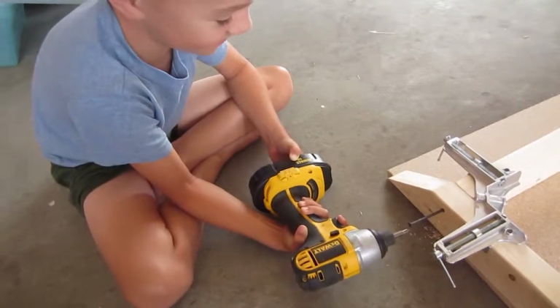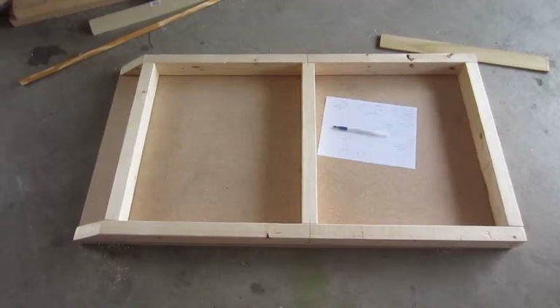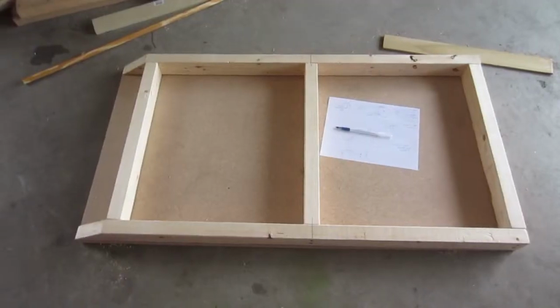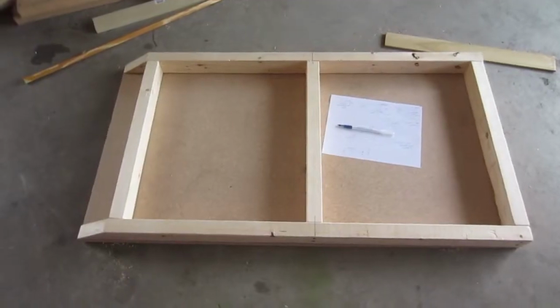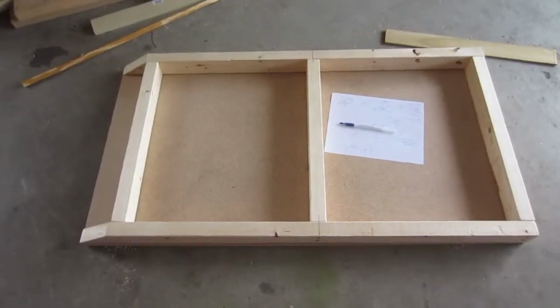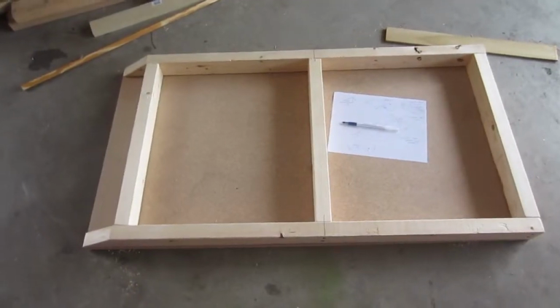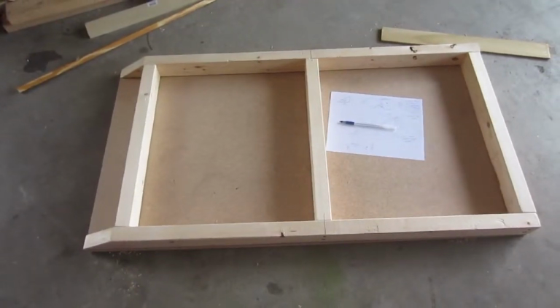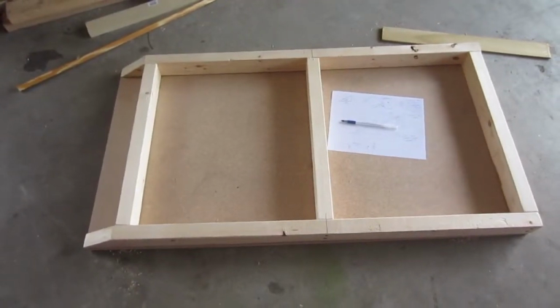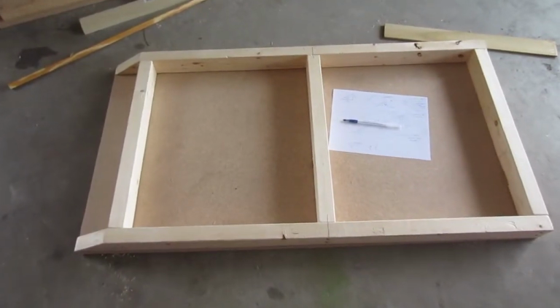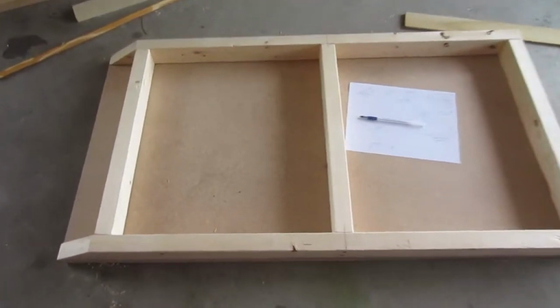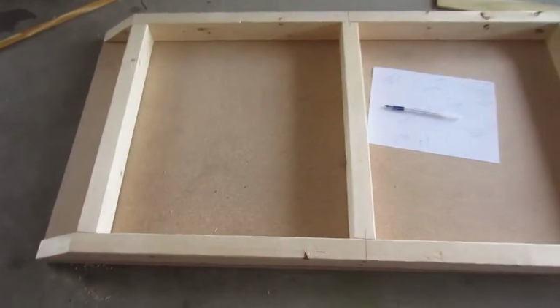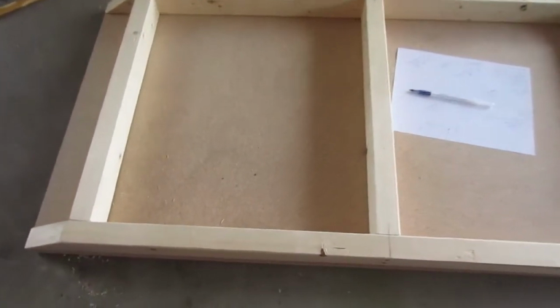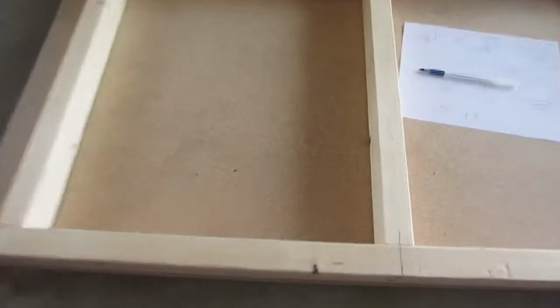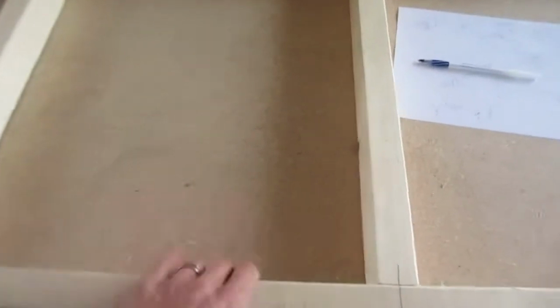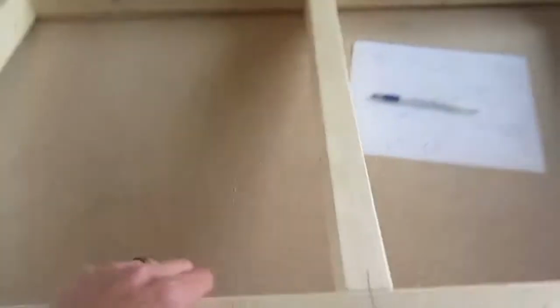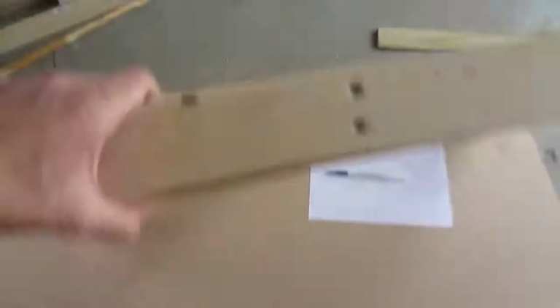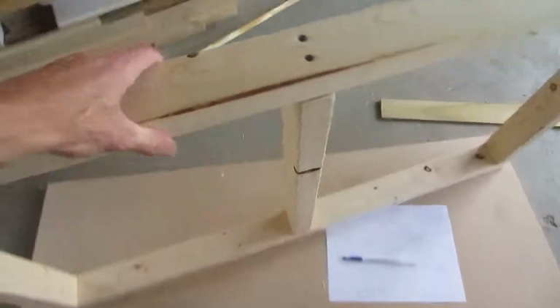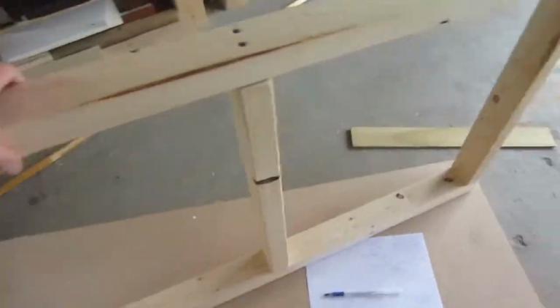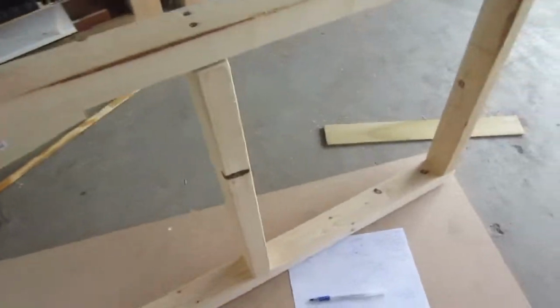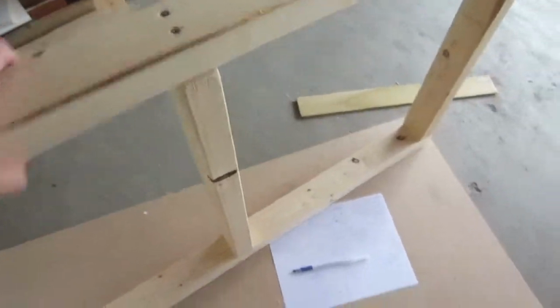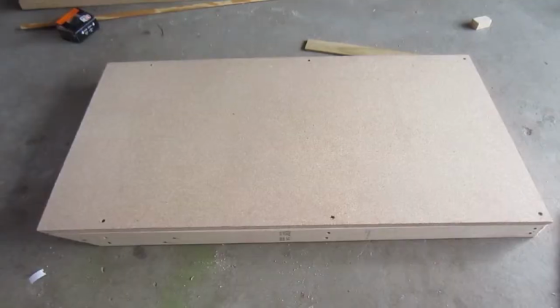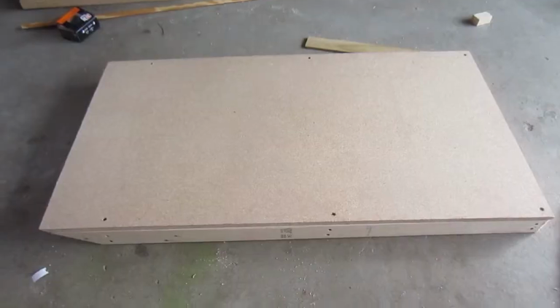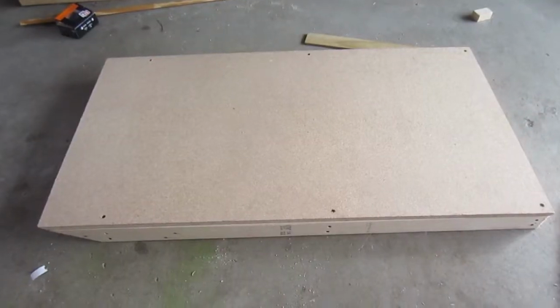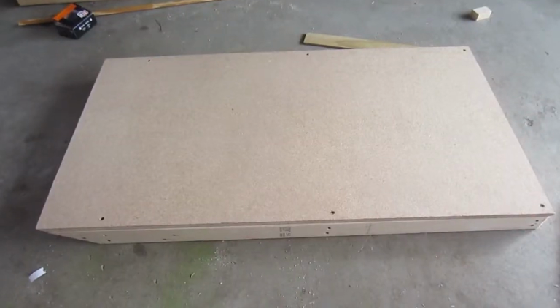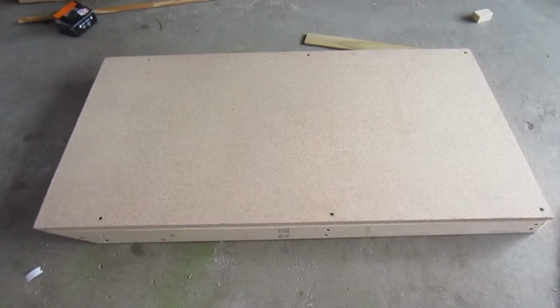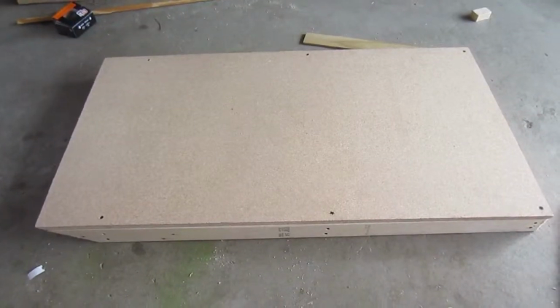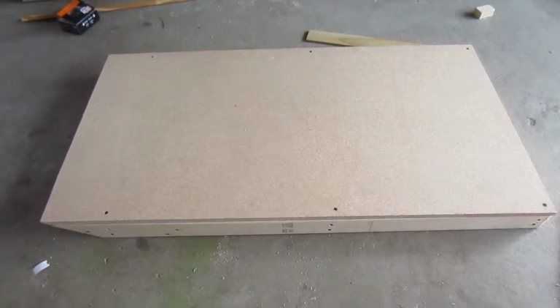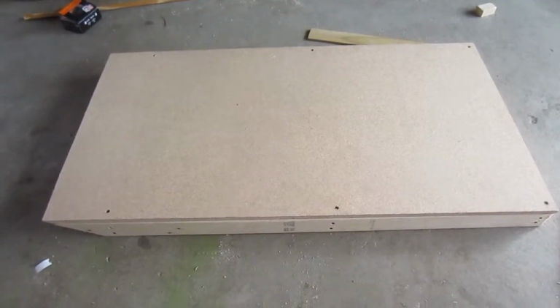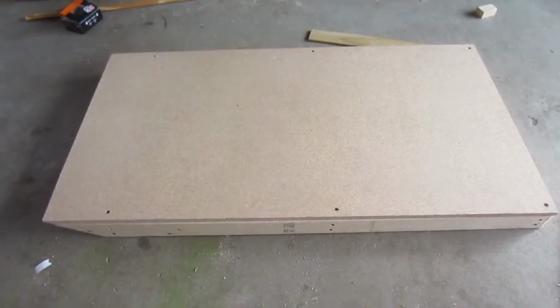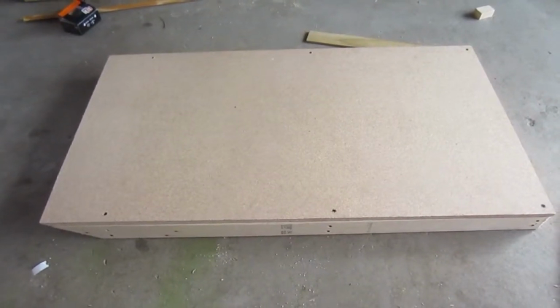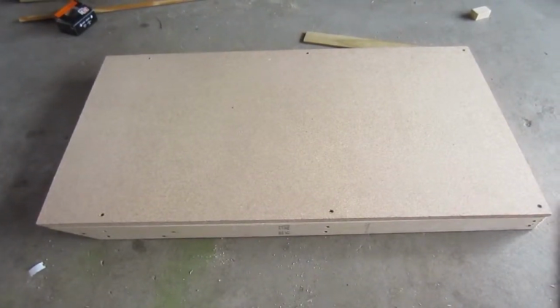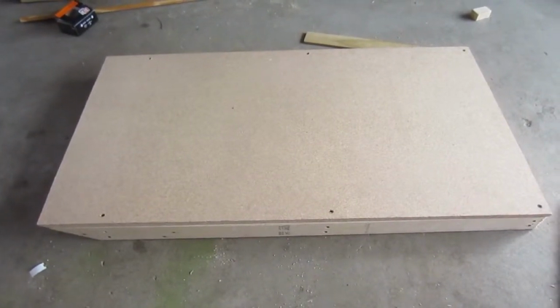Here is our assembled frame, and I think it's going to be nice and sturdy. We now have the top assembled to the frame.